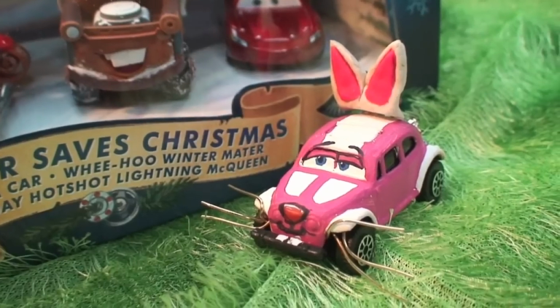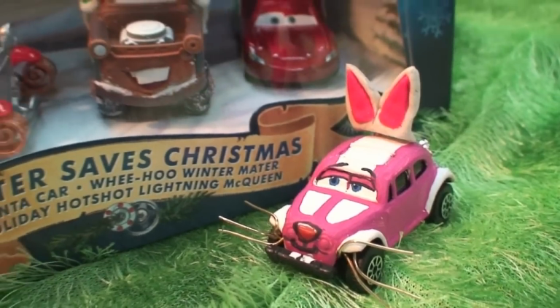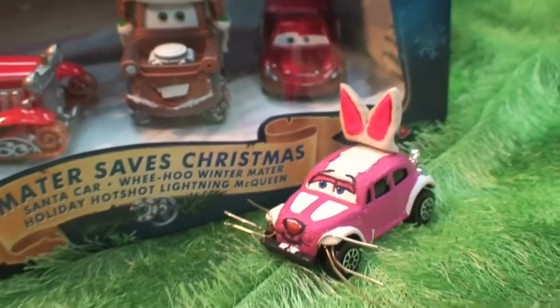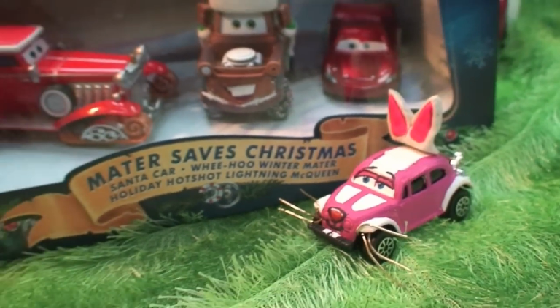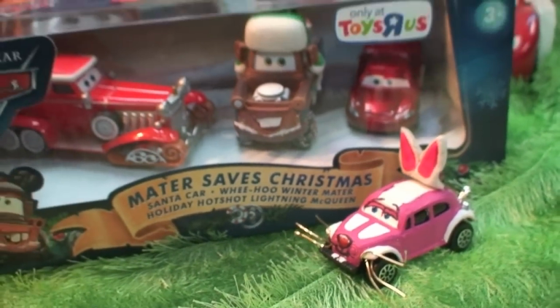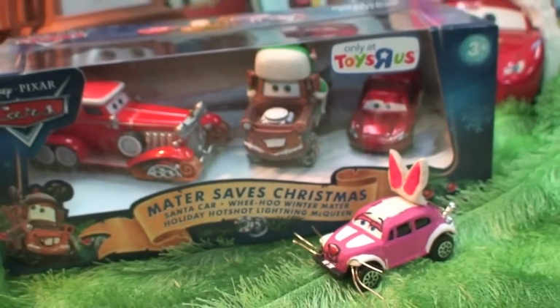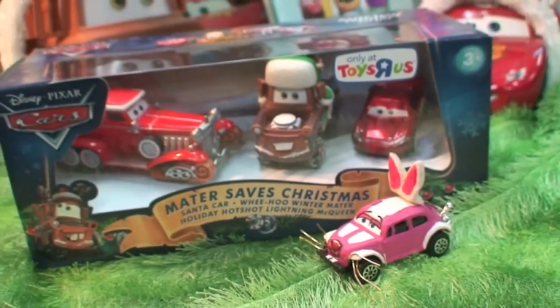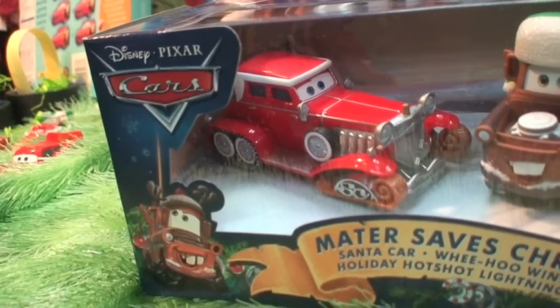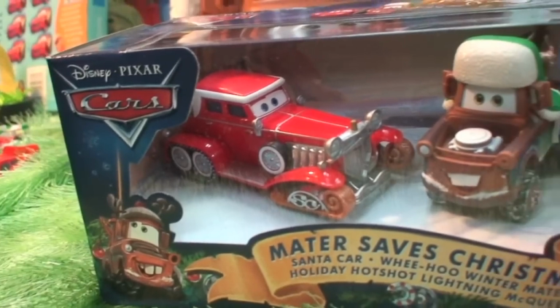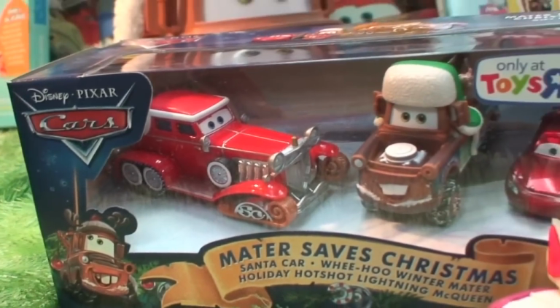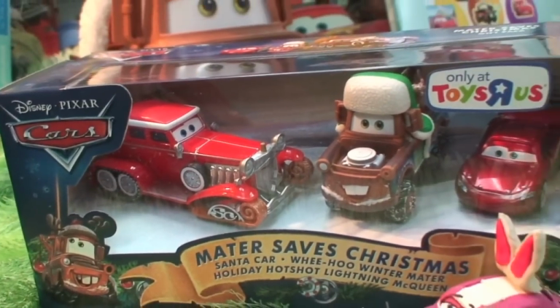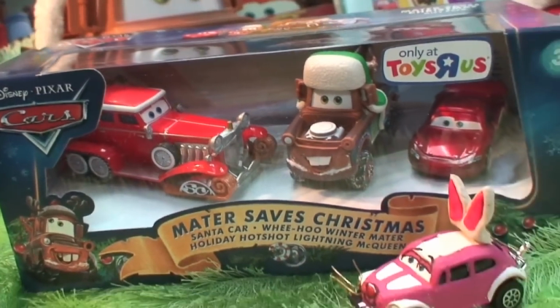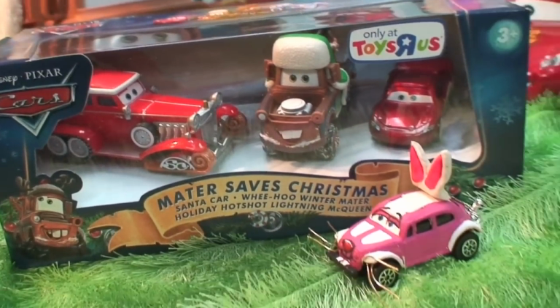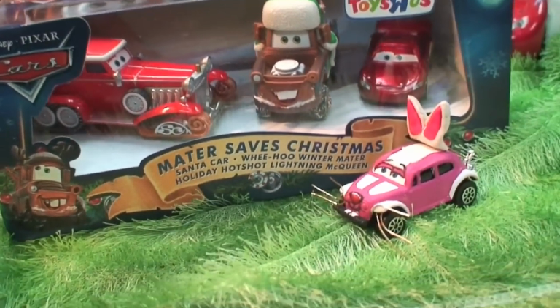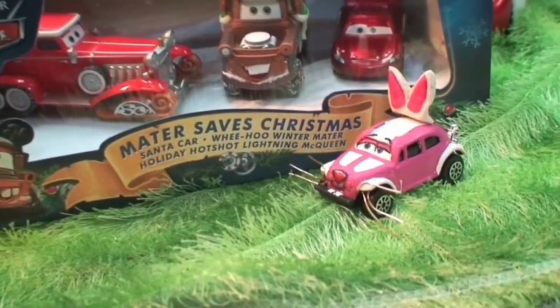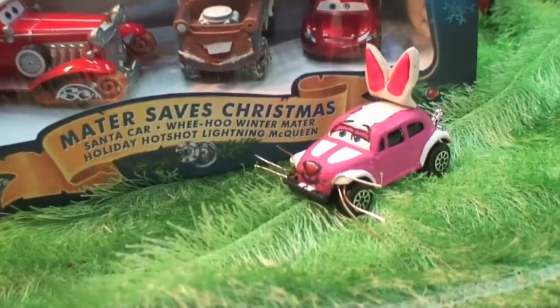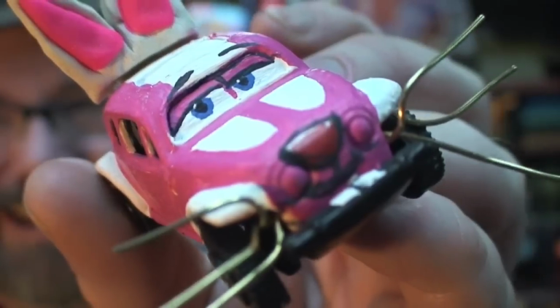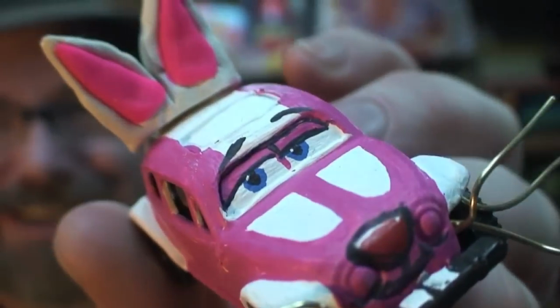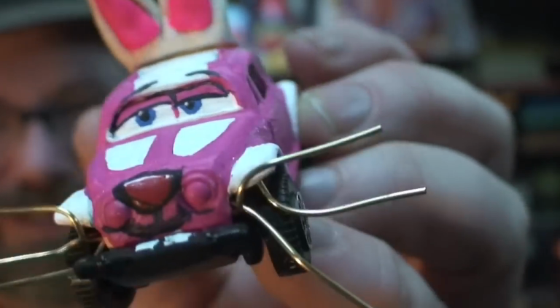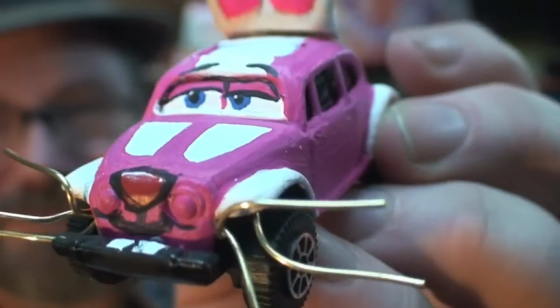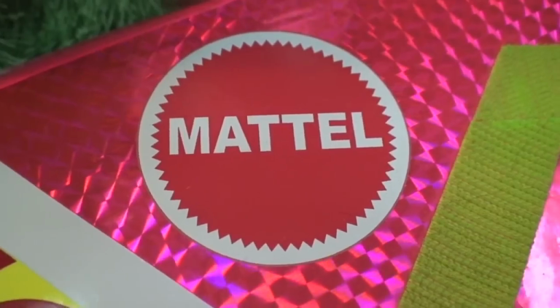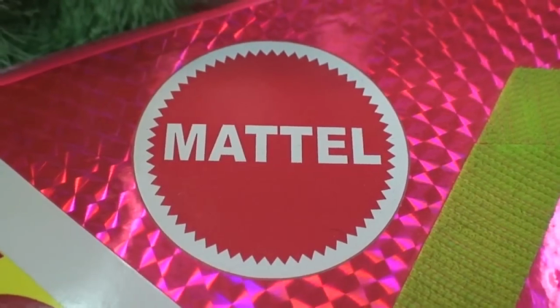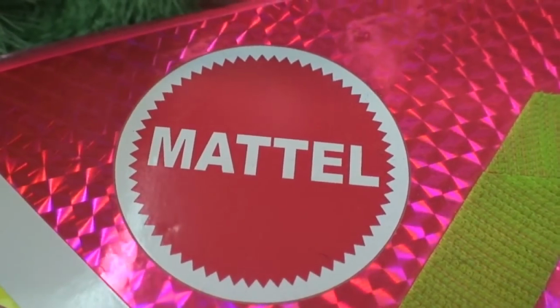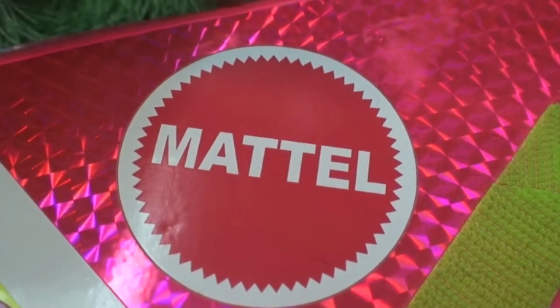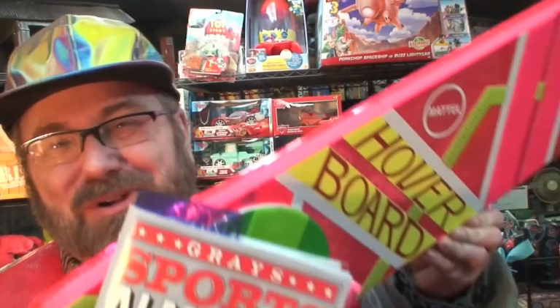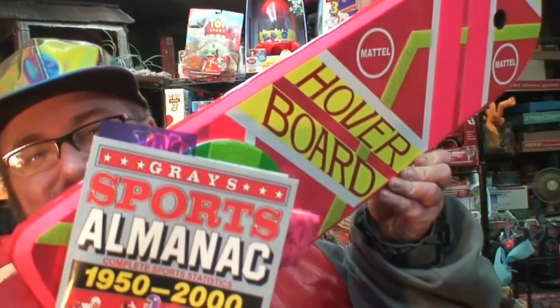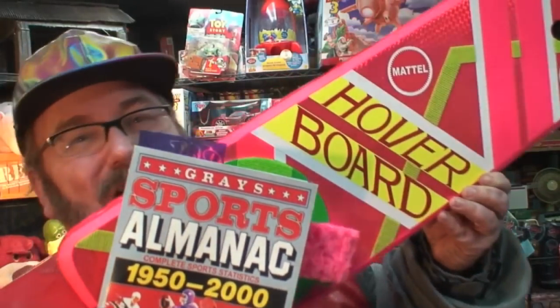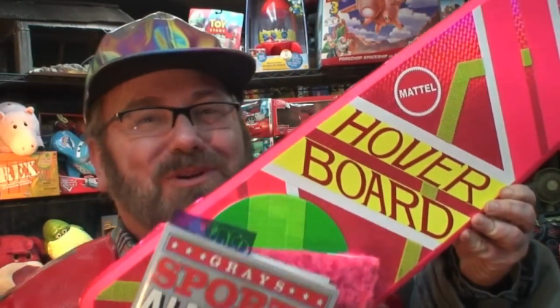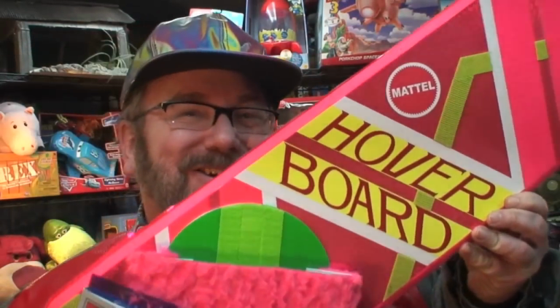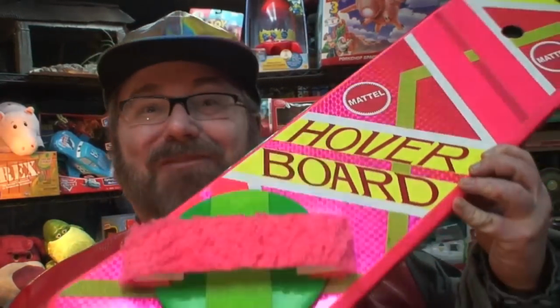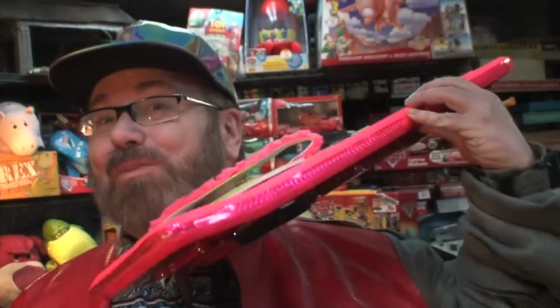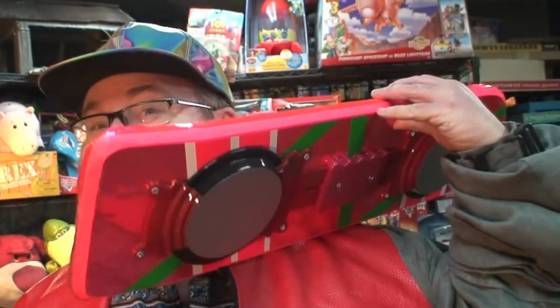For the love of Chrysler, look at all the toys they made for the book Mater Saves Christmas — they even made the Santa car. Don't you think Mattel should make an Easter Buggy? That's right, Mattel — the same company bringing out these sweet hoverboards in a year and a half. Don't miss them.